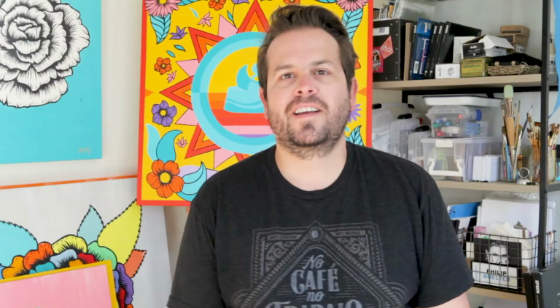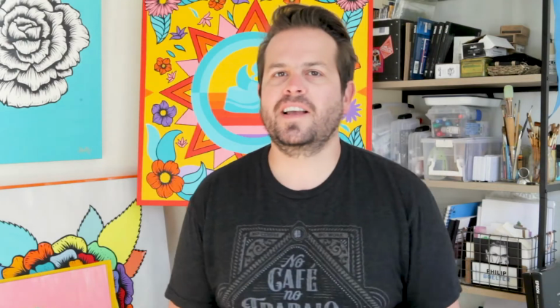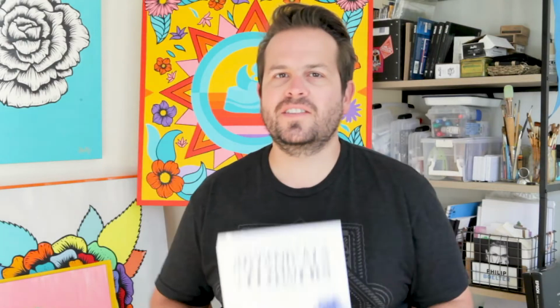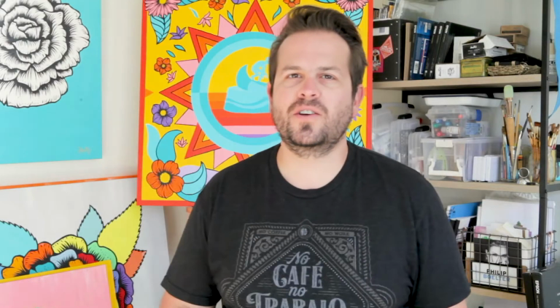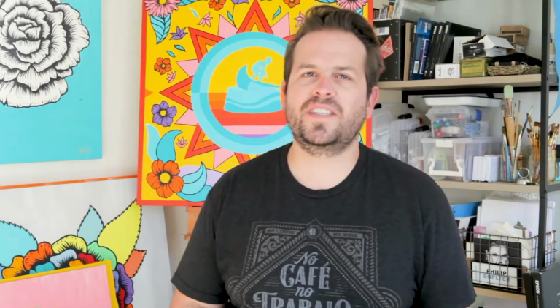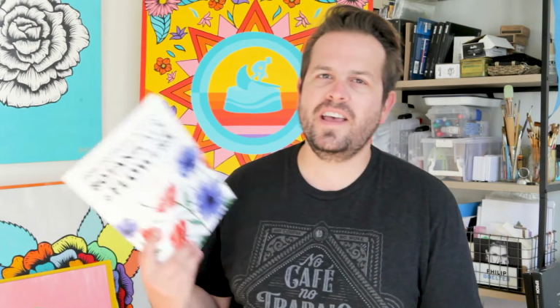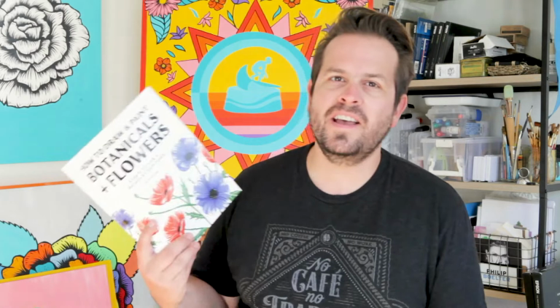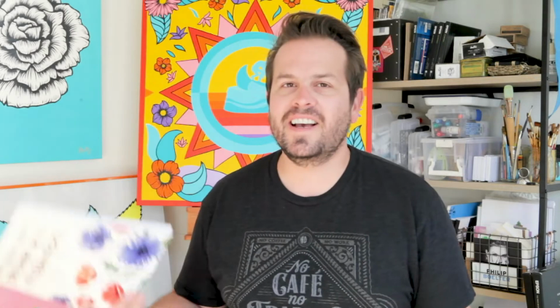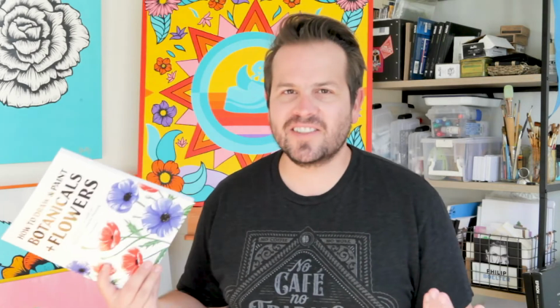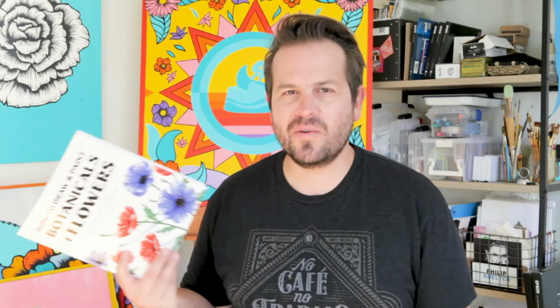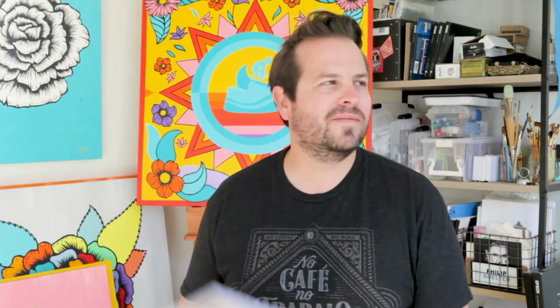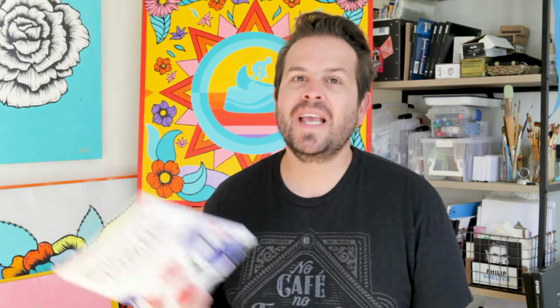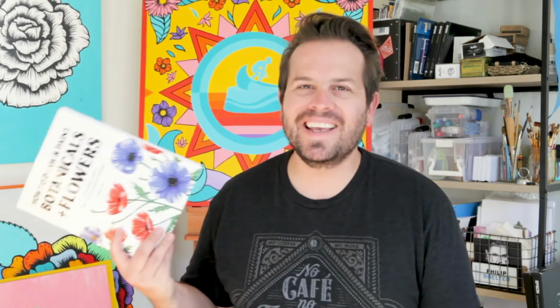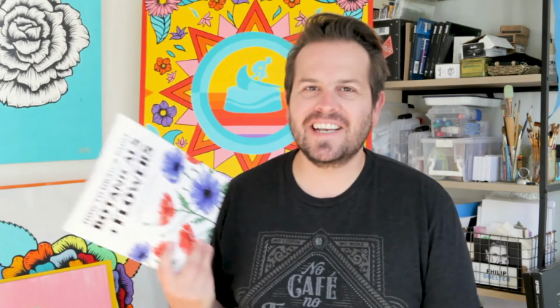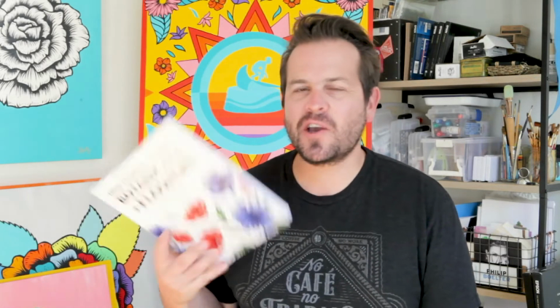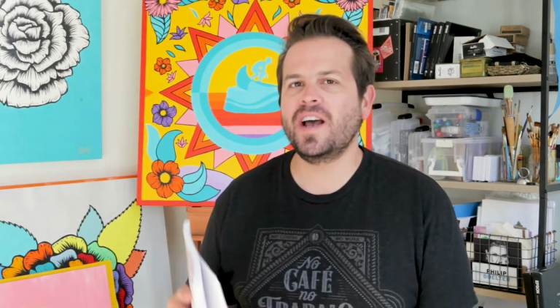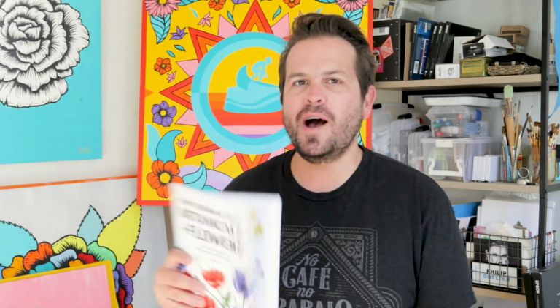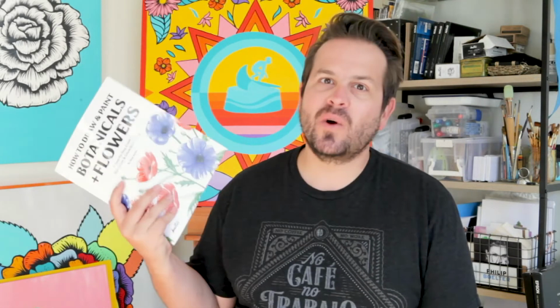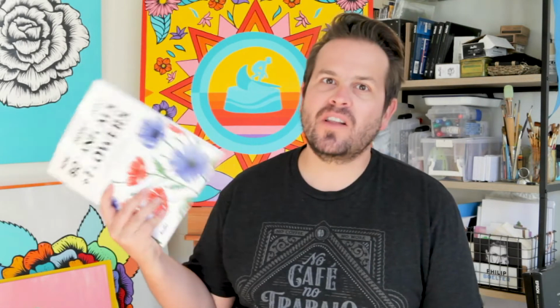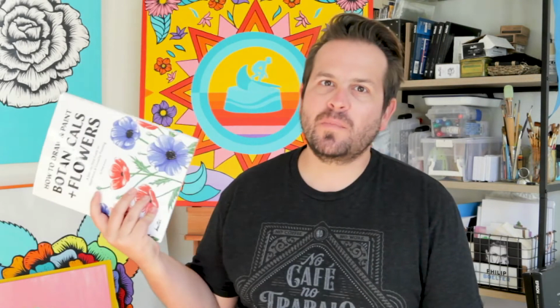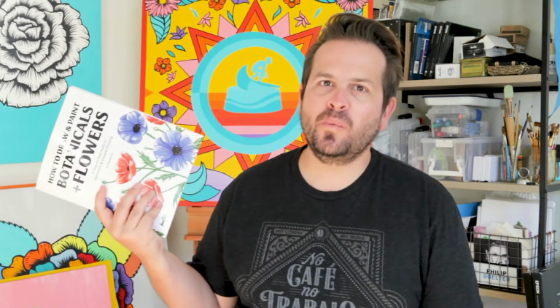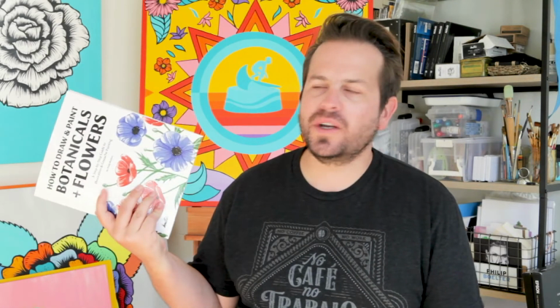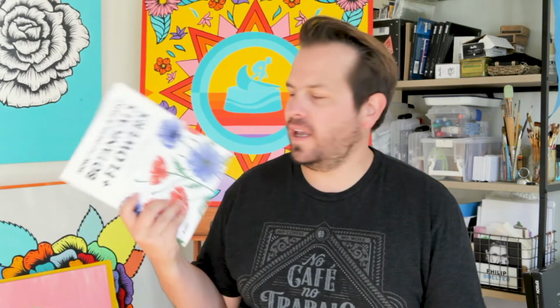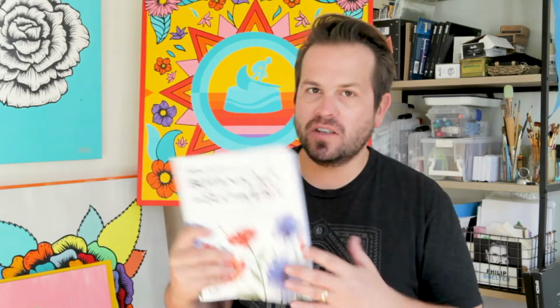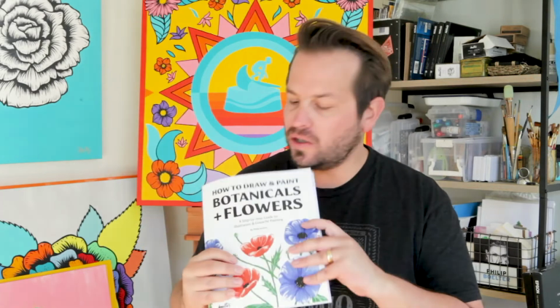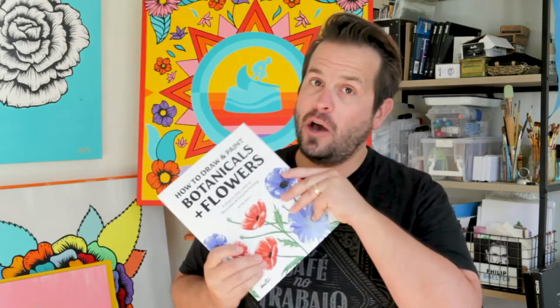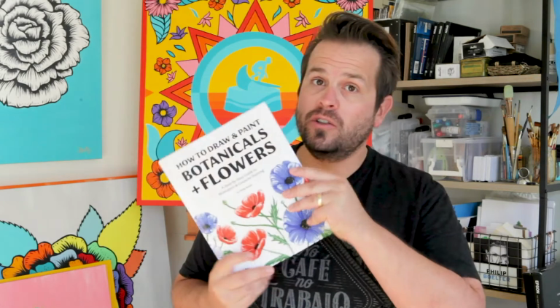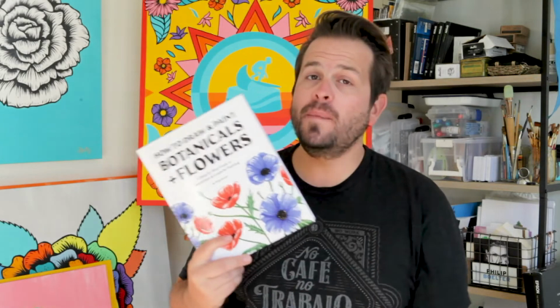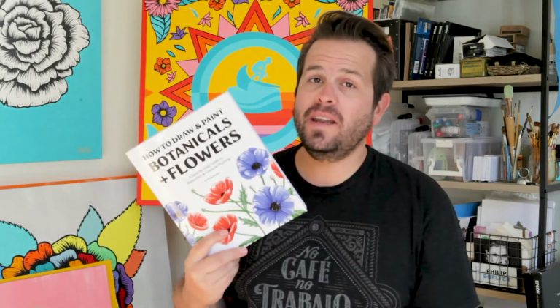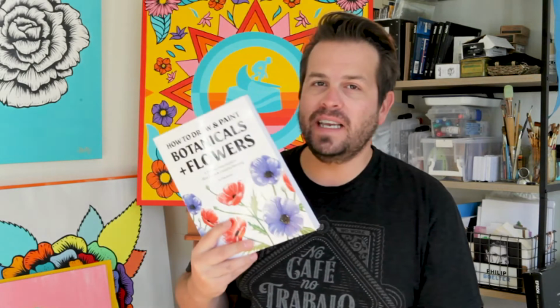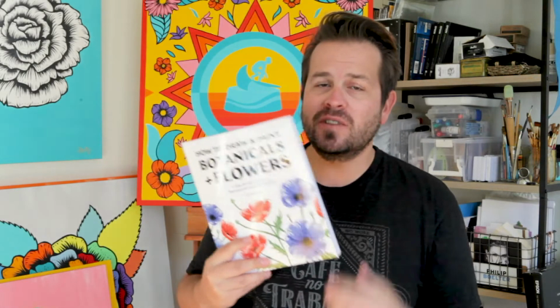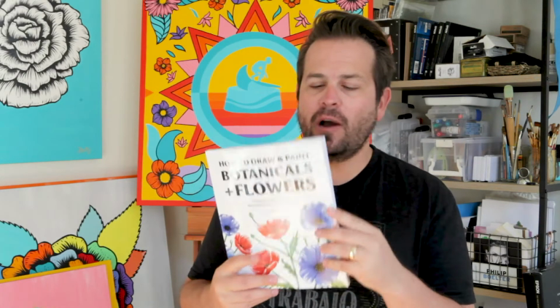Hey guys, how's it going? So I launched my new book and it's called How to Draw and Paint Botanicals and Flowers.